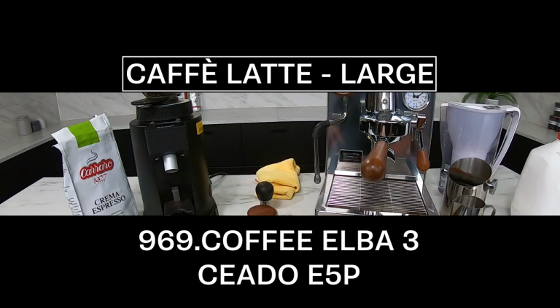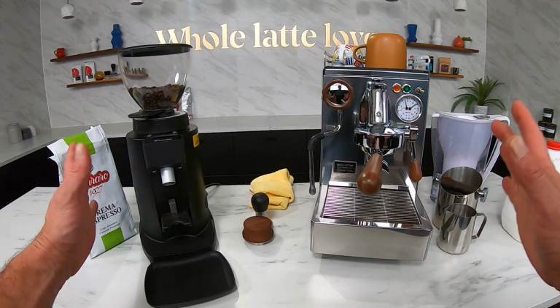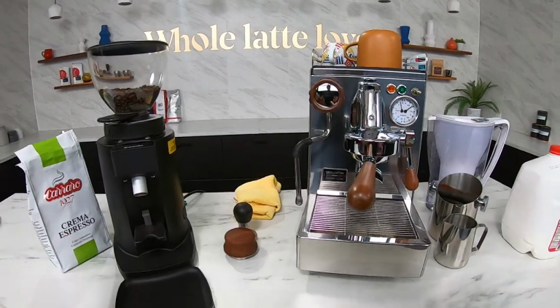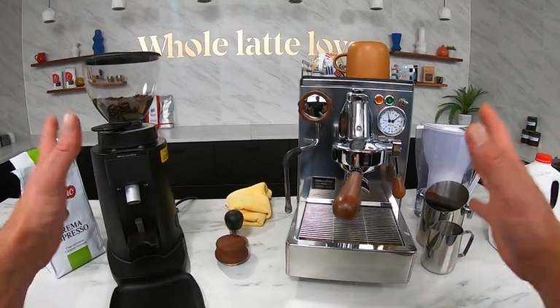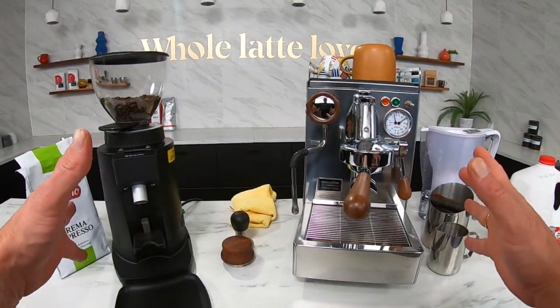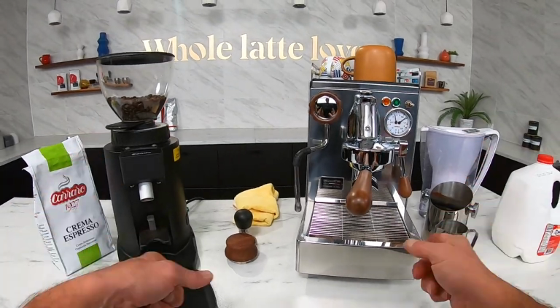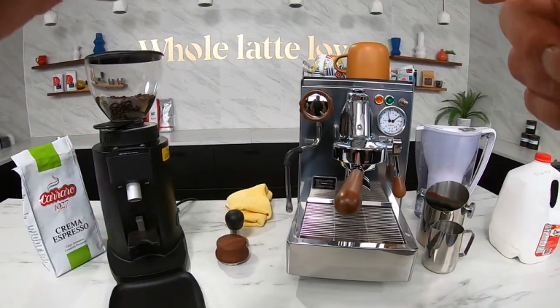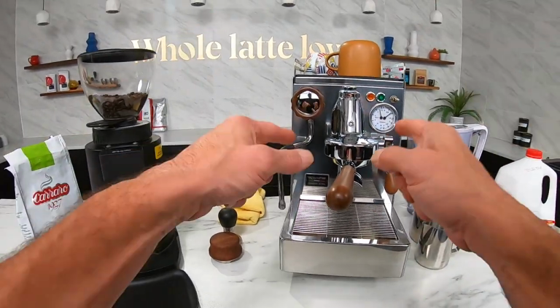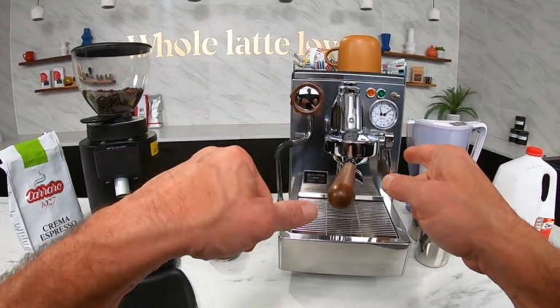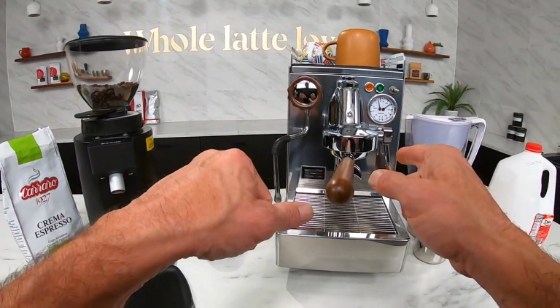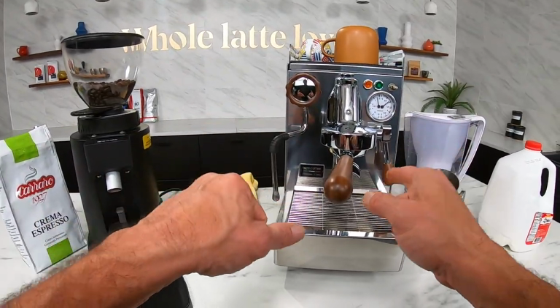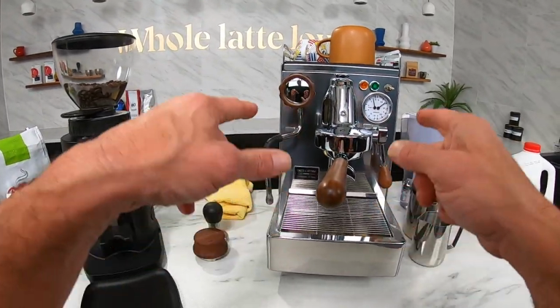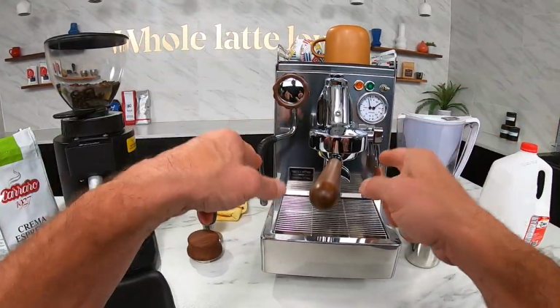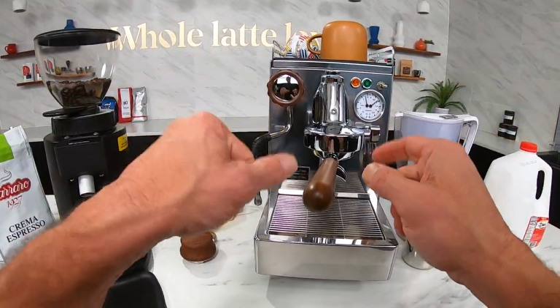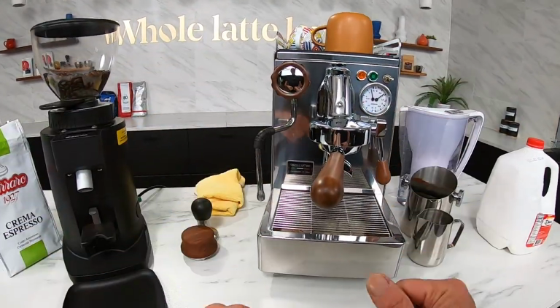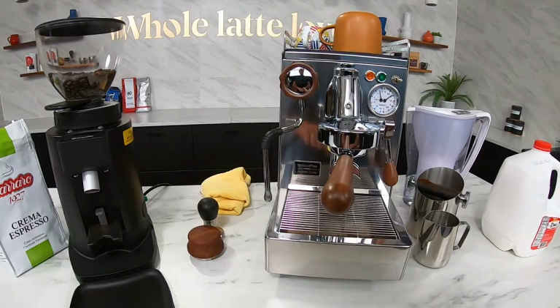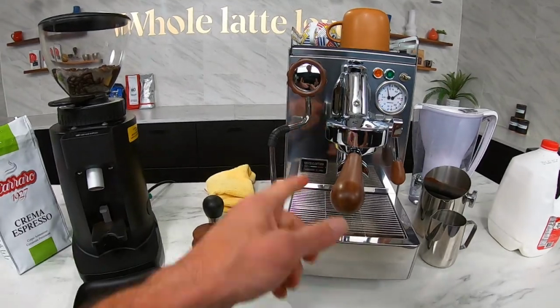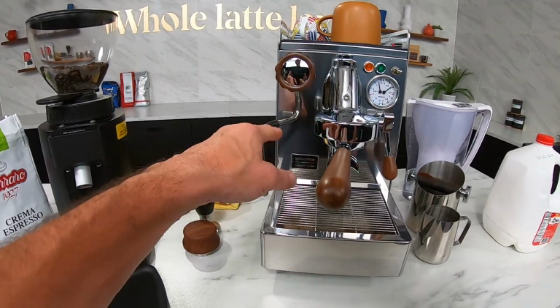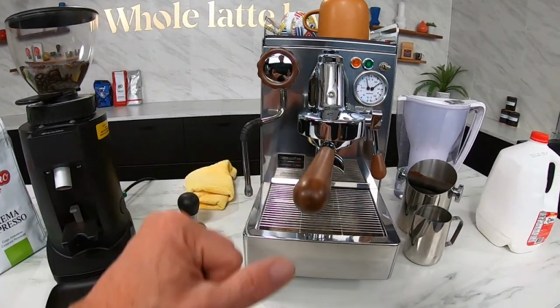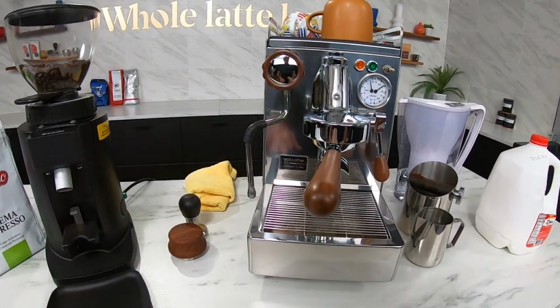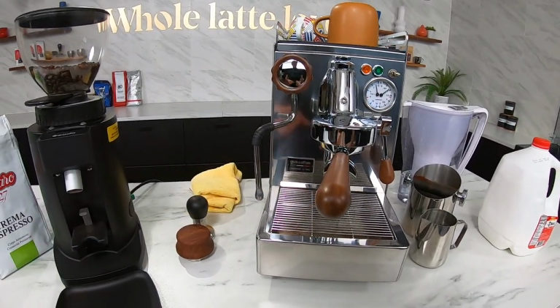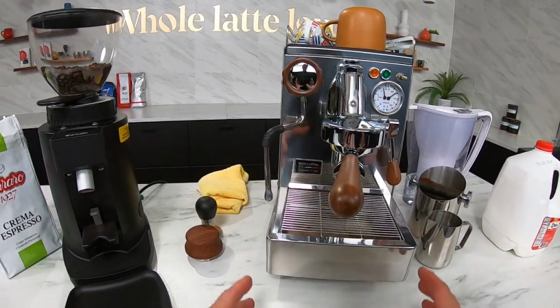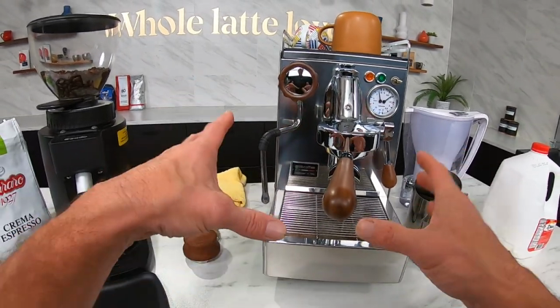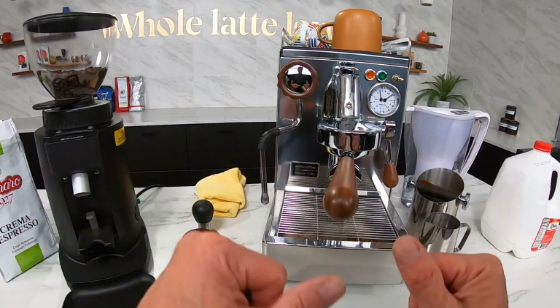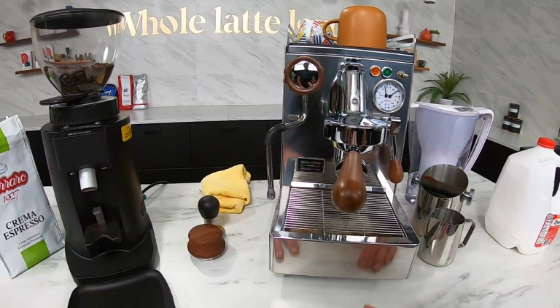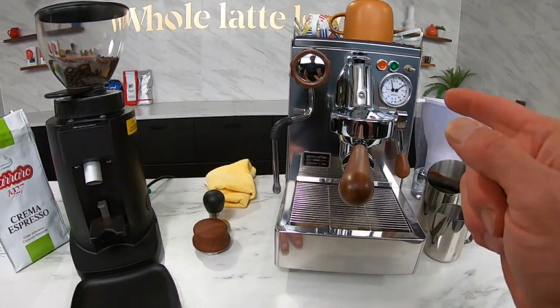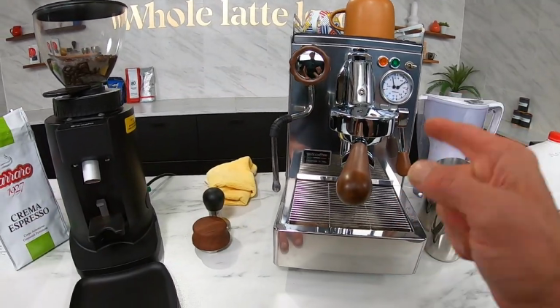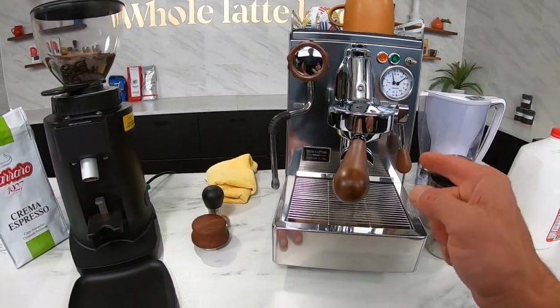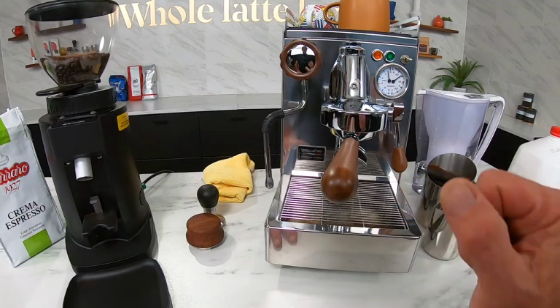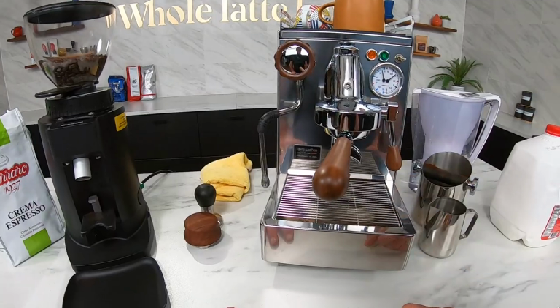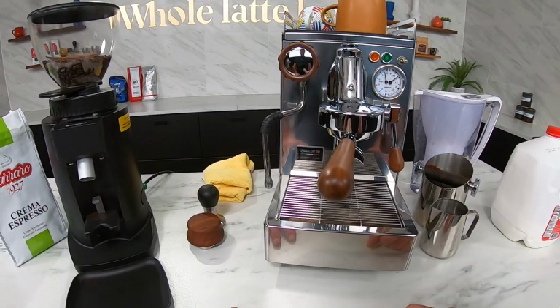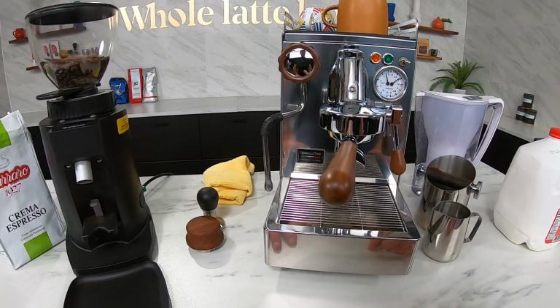All right, let's make a really big latte. We're going to use a heat exchange boiler machine — this is the Elba 3 by x969.coffee, handmade in Italy, truly a best value in a heat exchange machine.